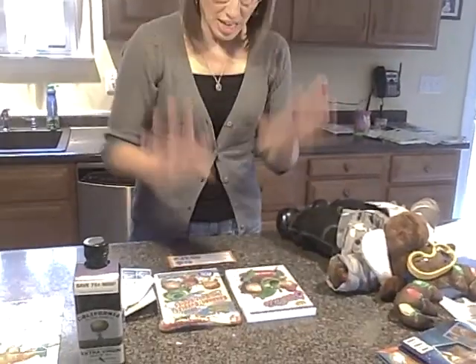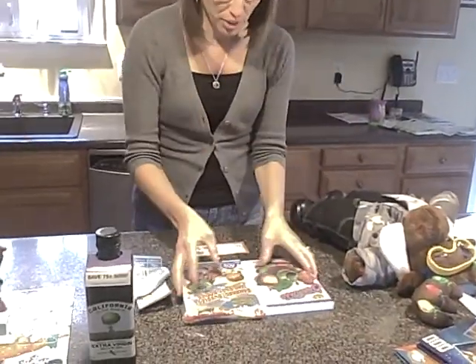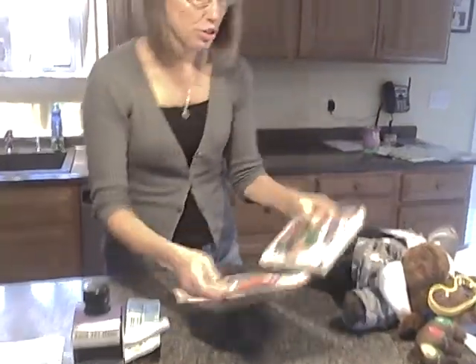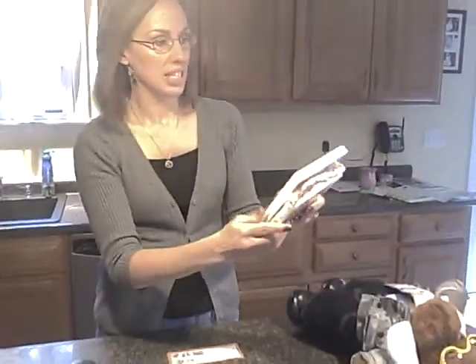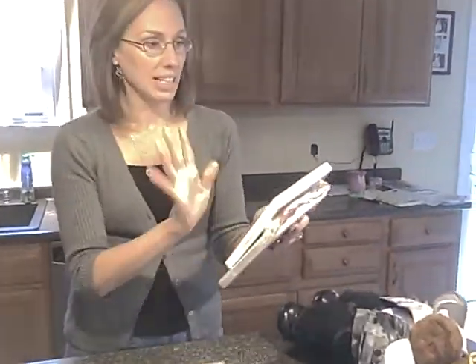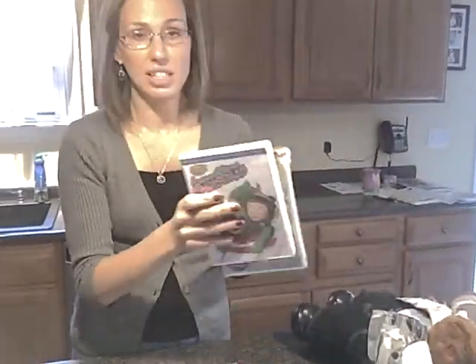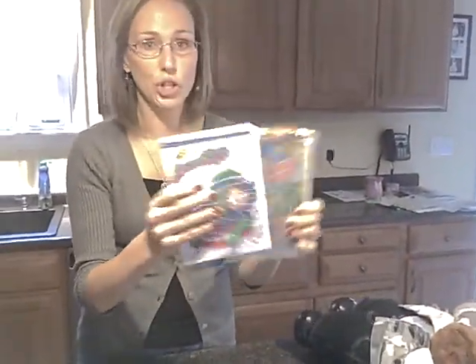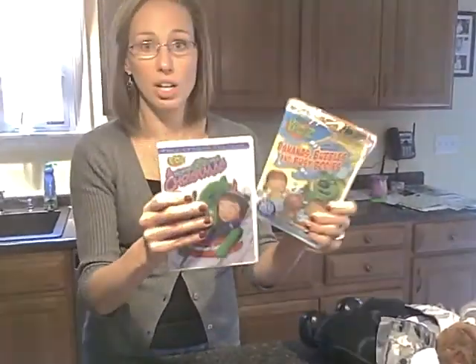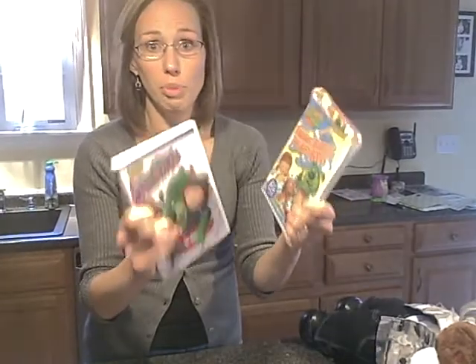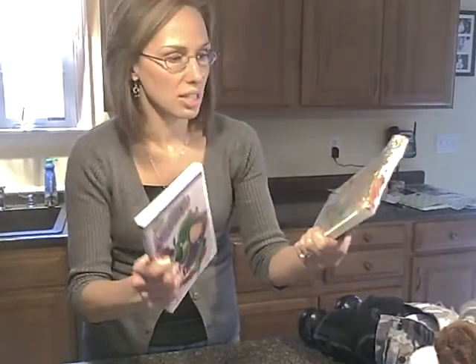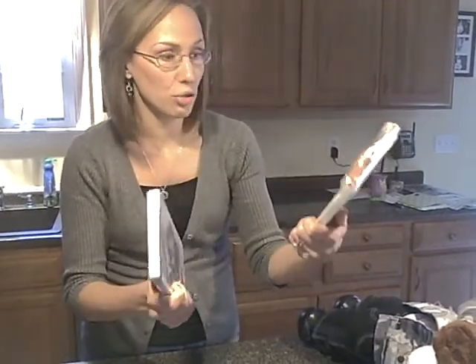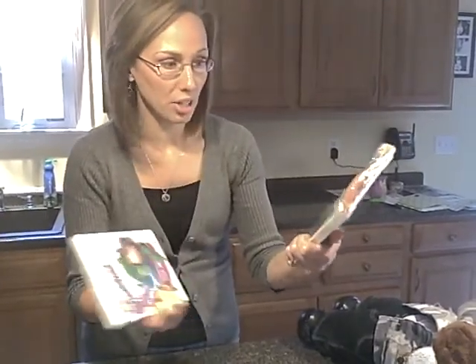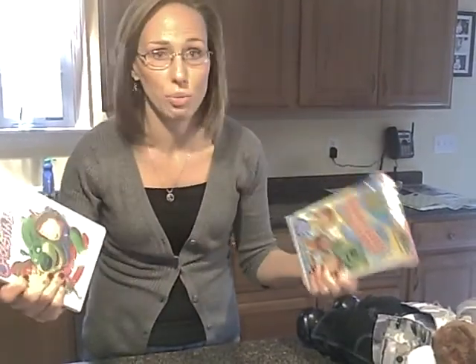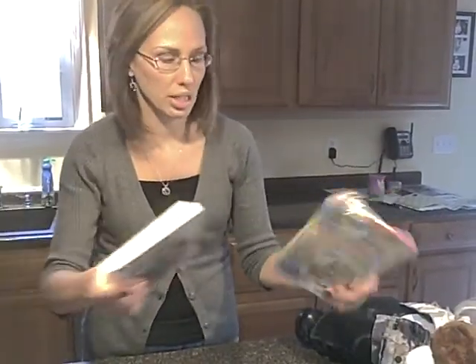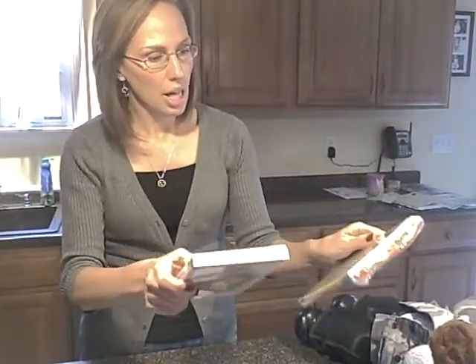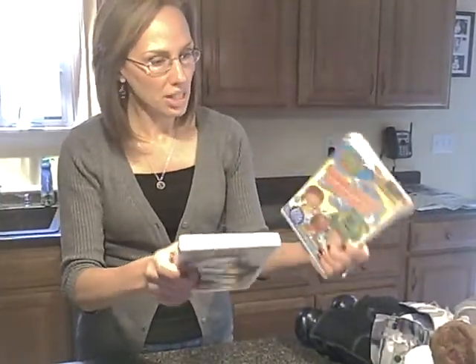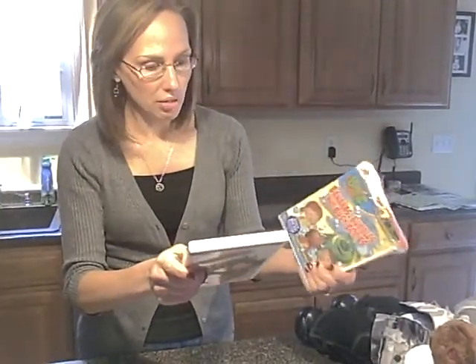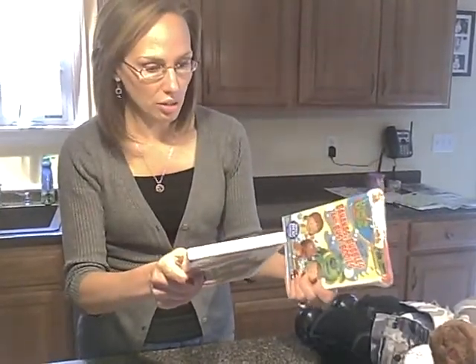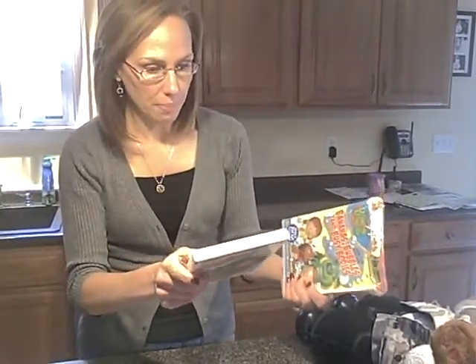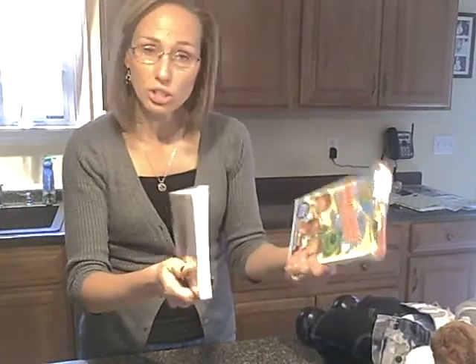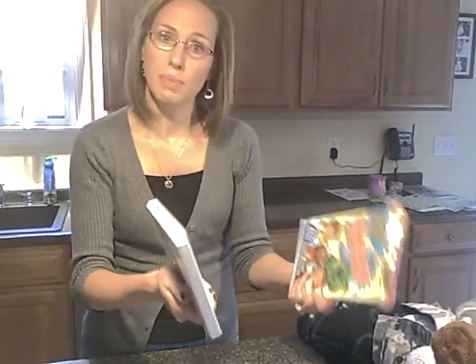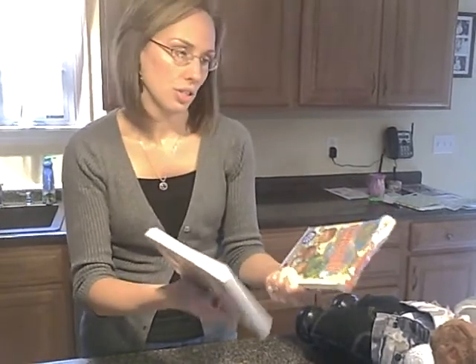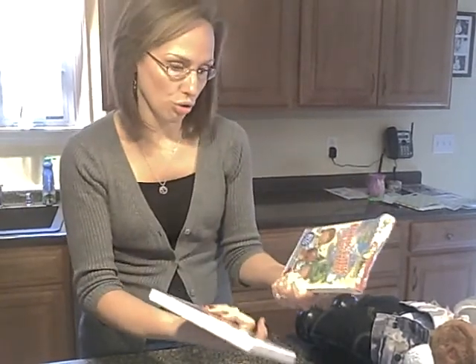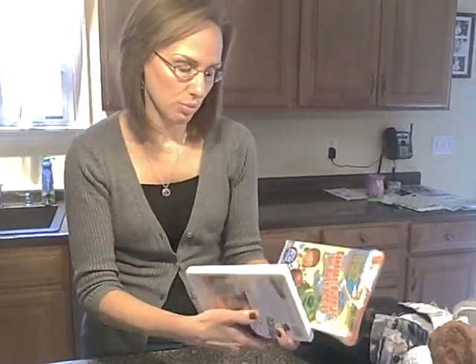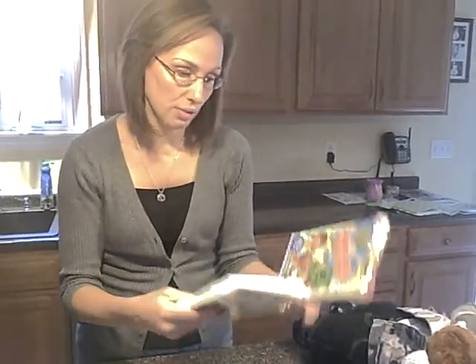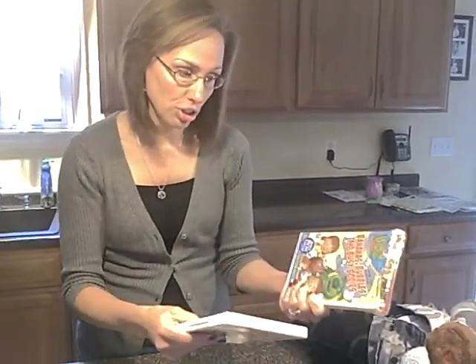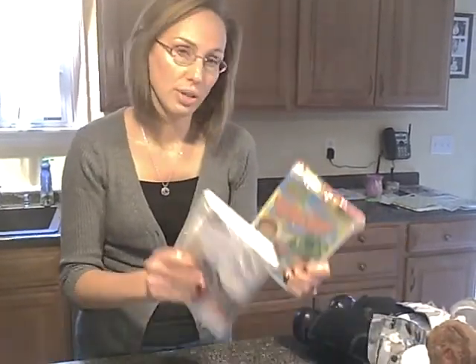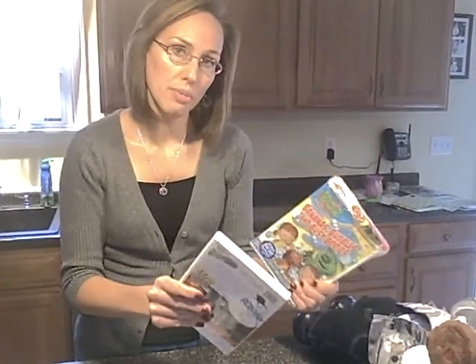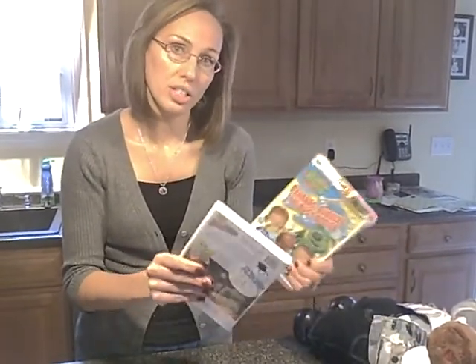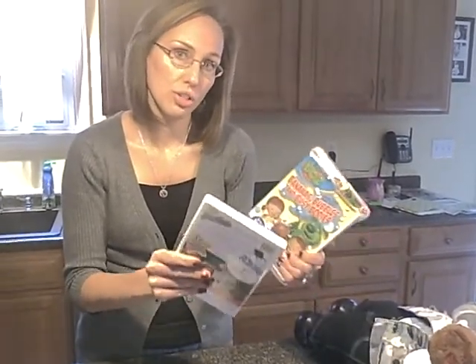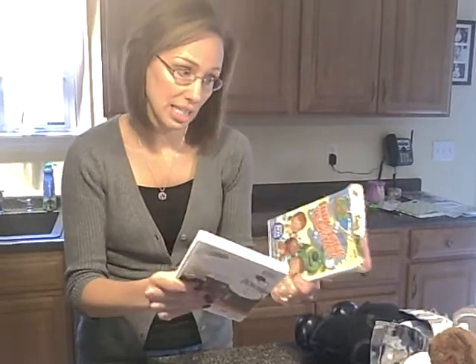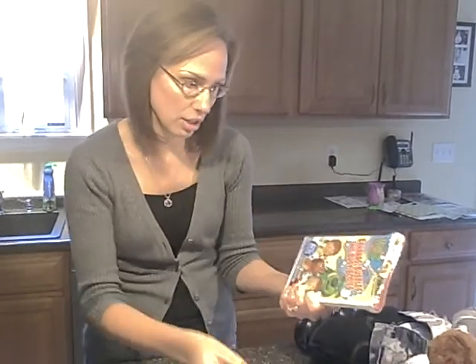We also got these two DVDs, and I honestly never heard of Boz — he's a green bear. These are really great. They're actually Christian-based stories, which I really appreciate. I don't have to worry about what the children are seeing or hearing.